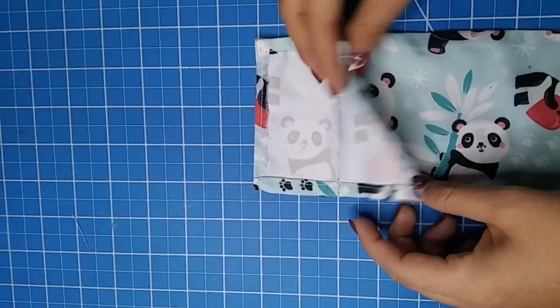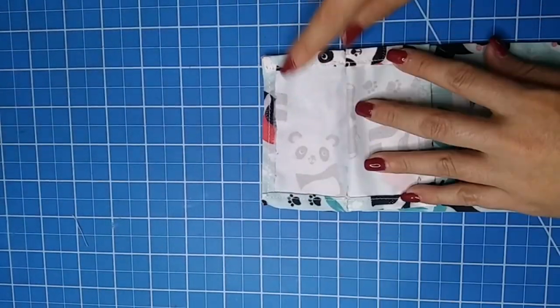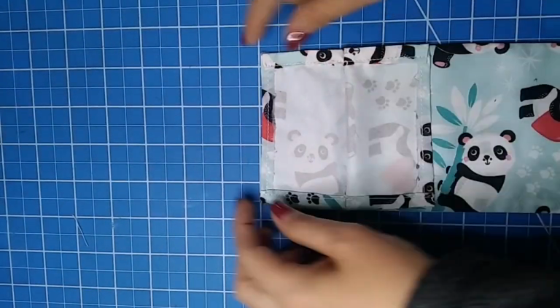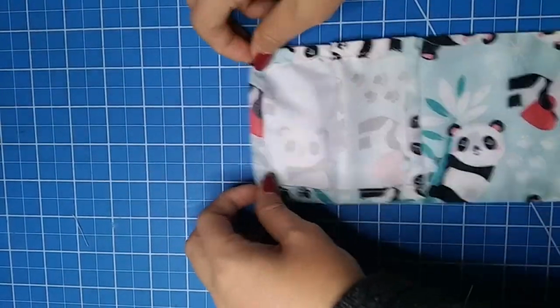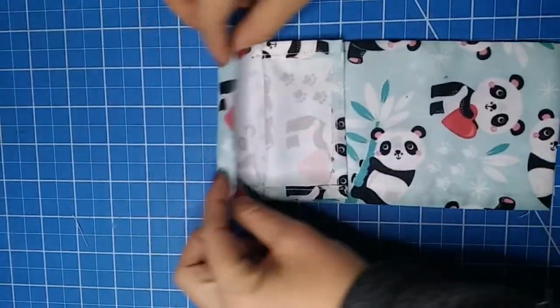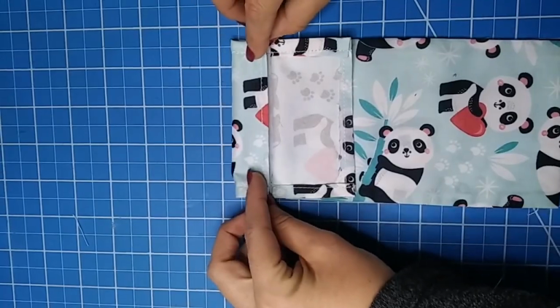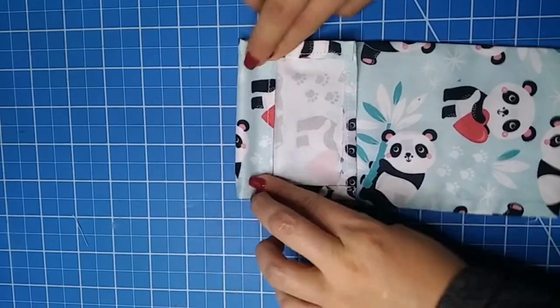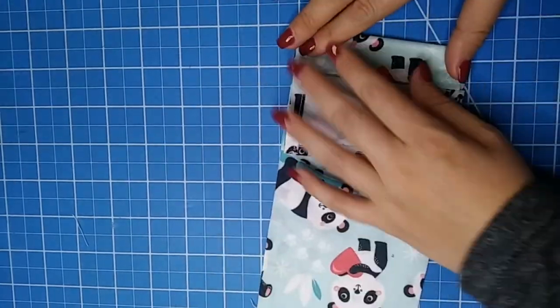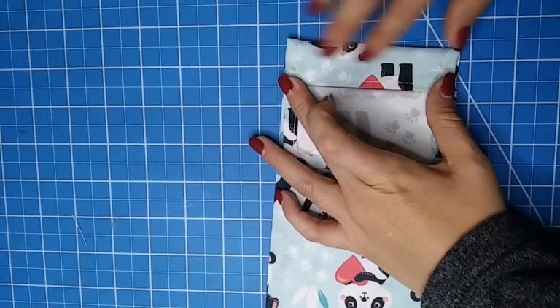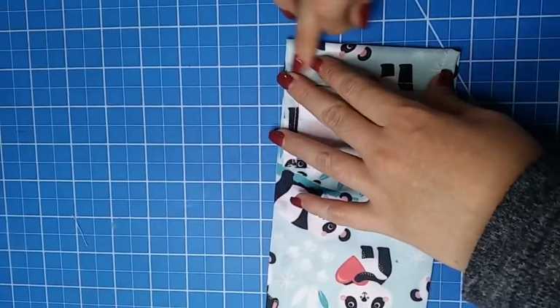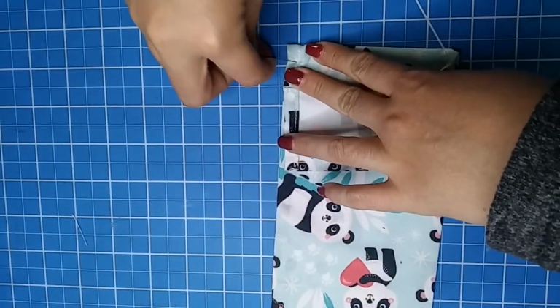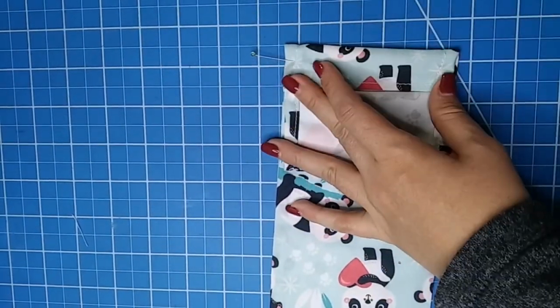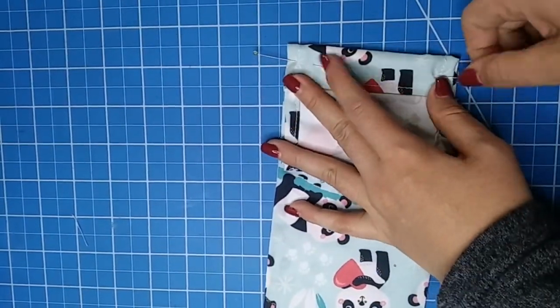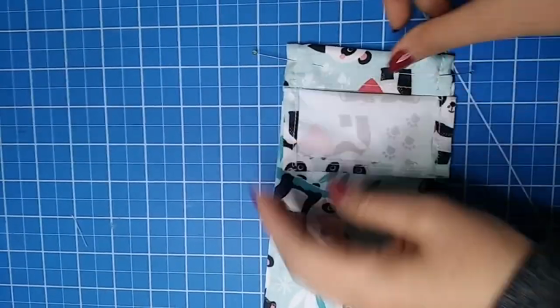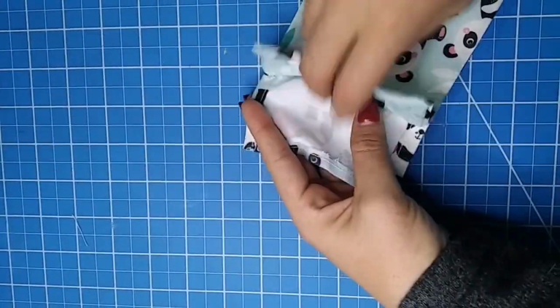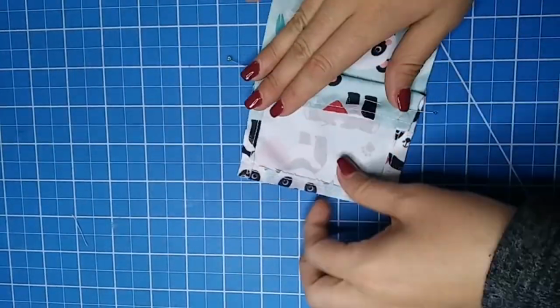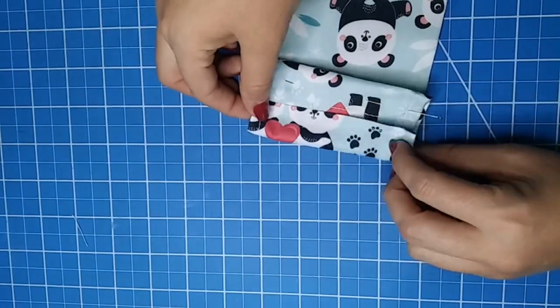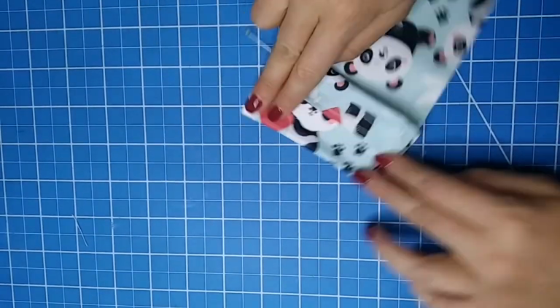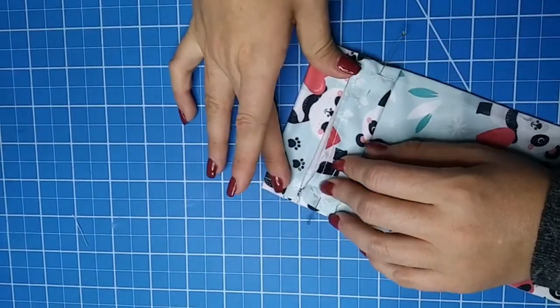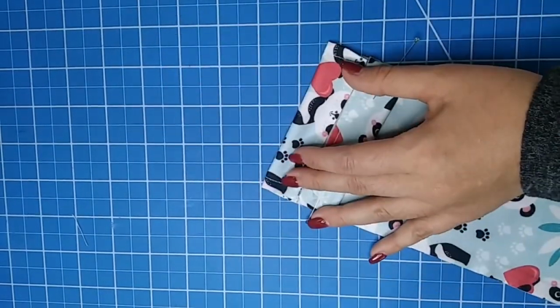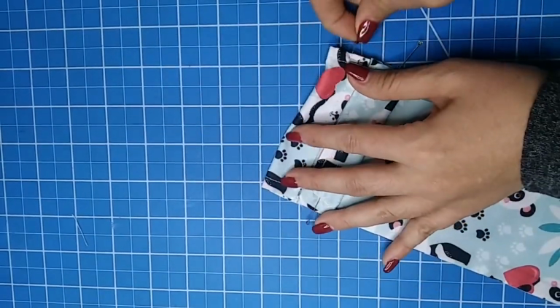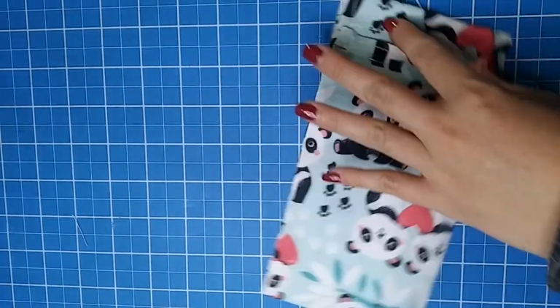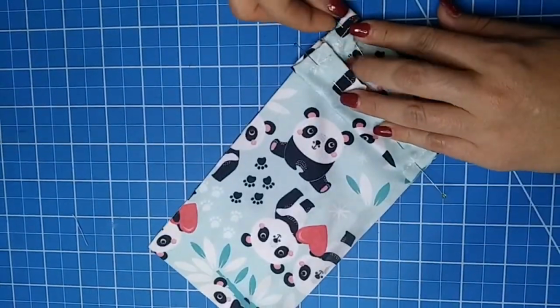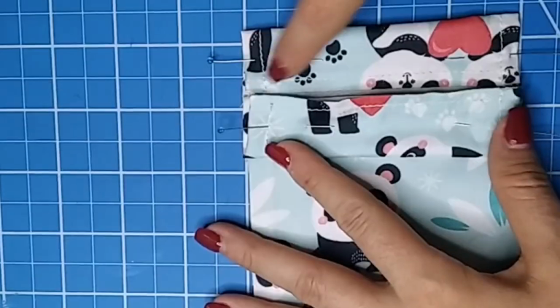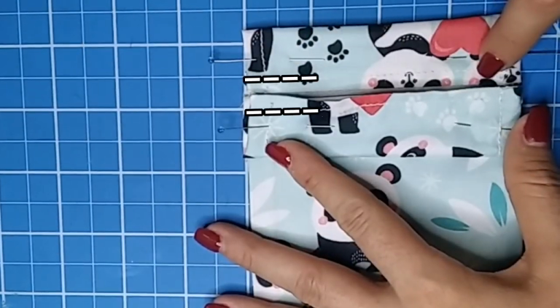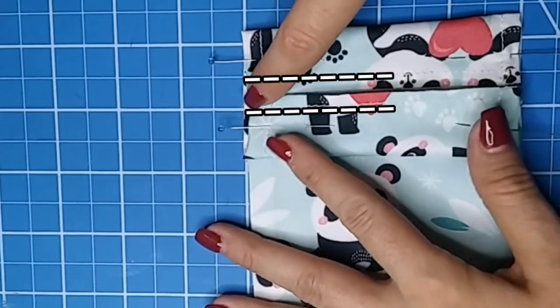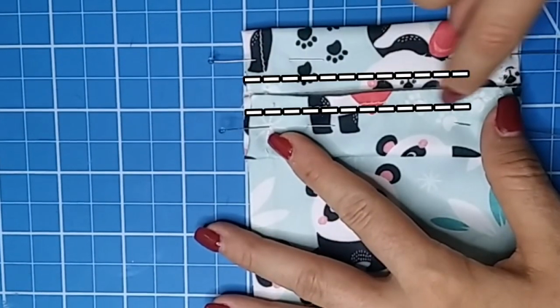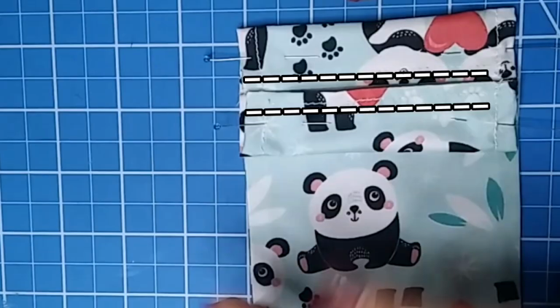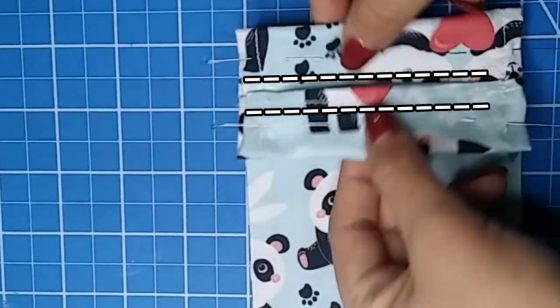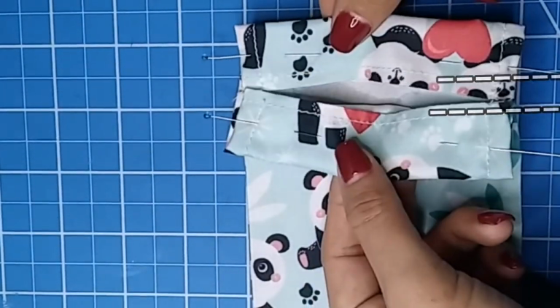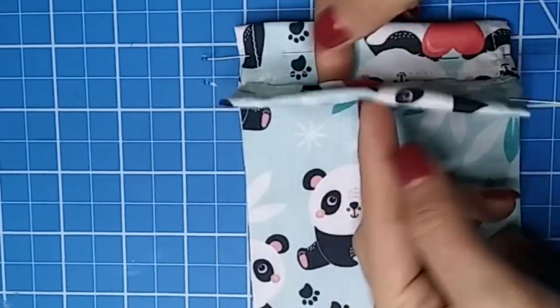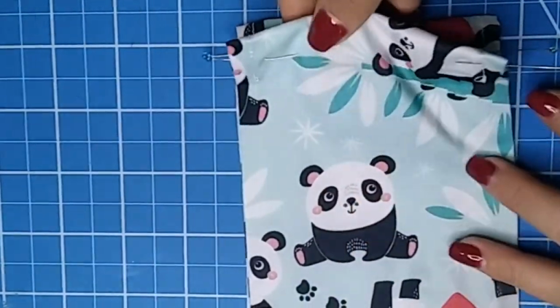To make the channels from where our ribbon is going to pass through, fold the top part in half and secure it with some pins. Repeat on the other side. Now you have to make a seam that's exactly over the top of the seam we made in the hem.